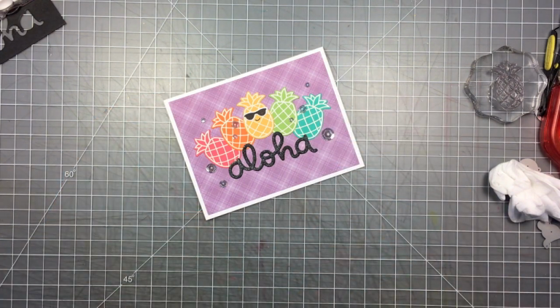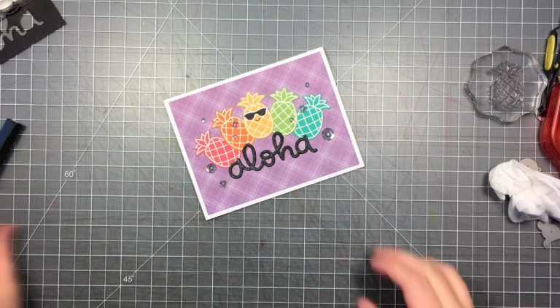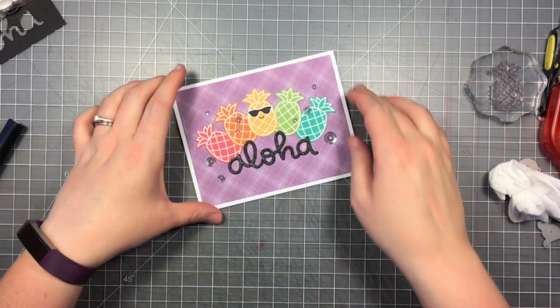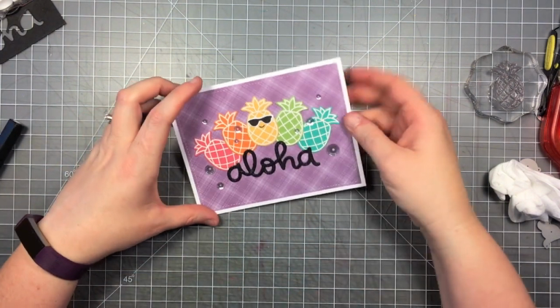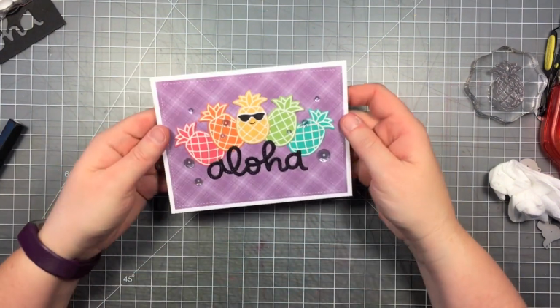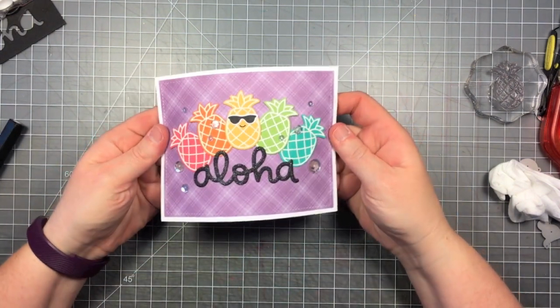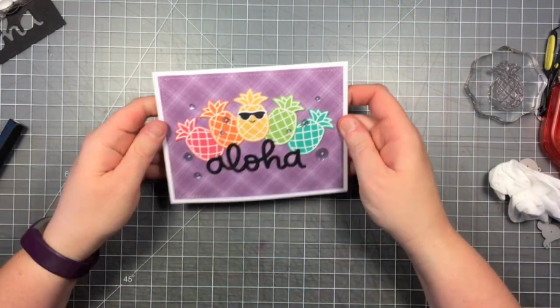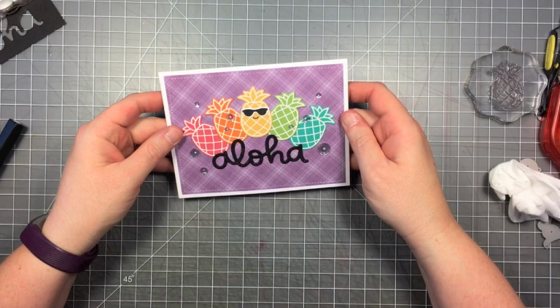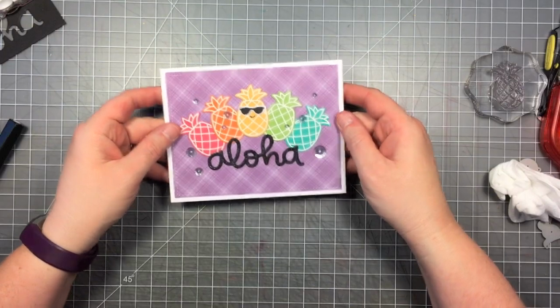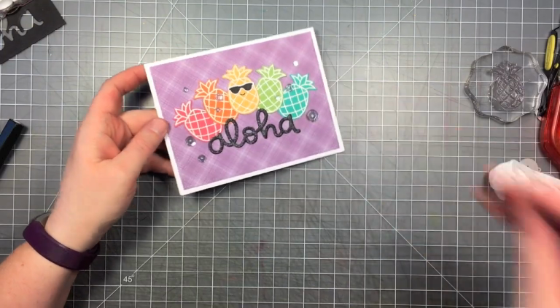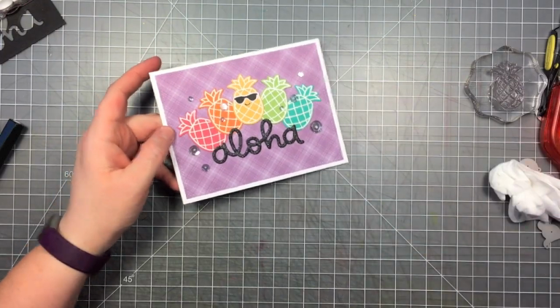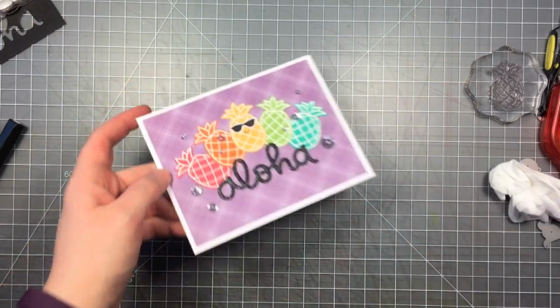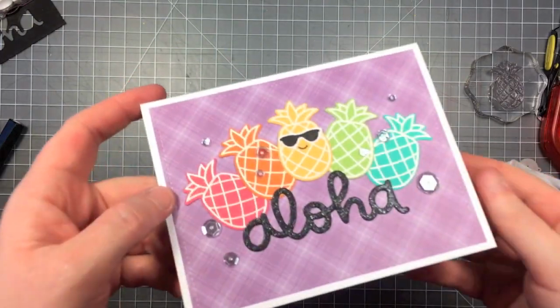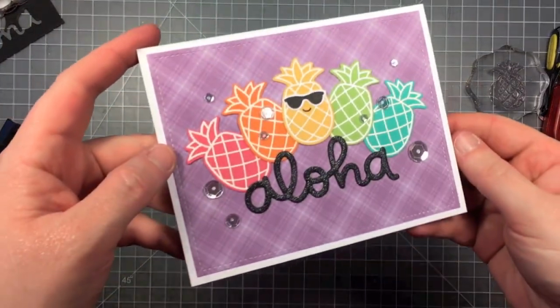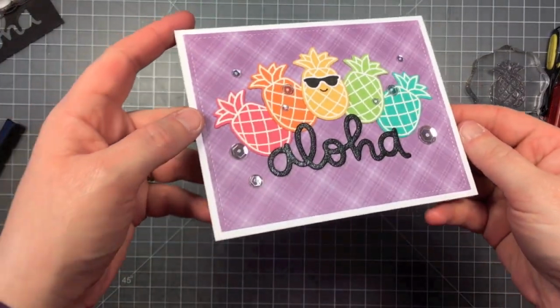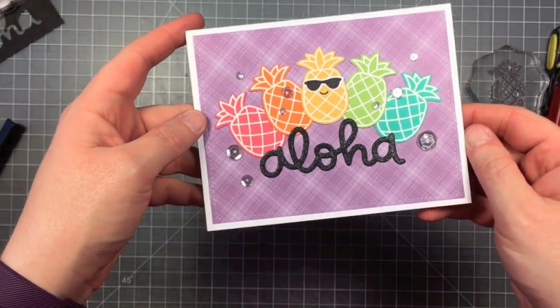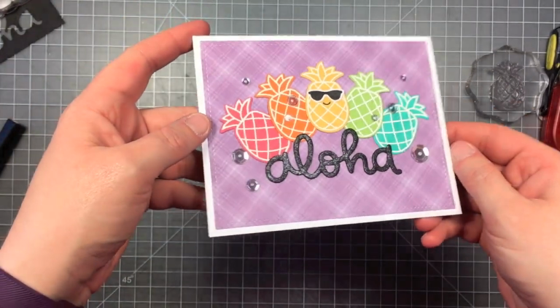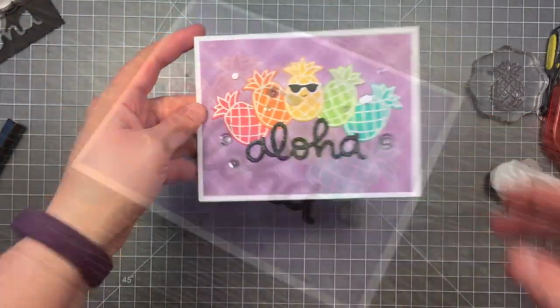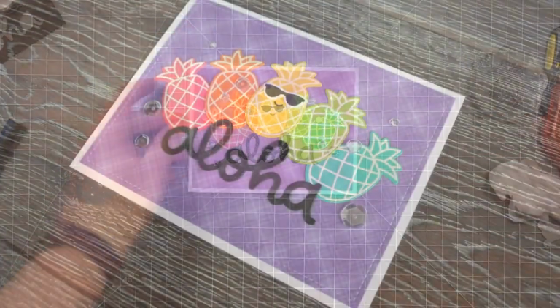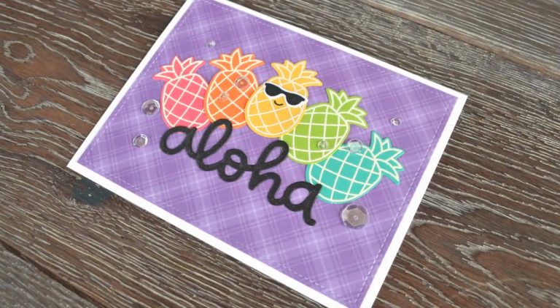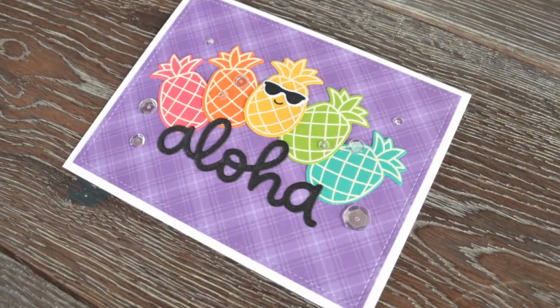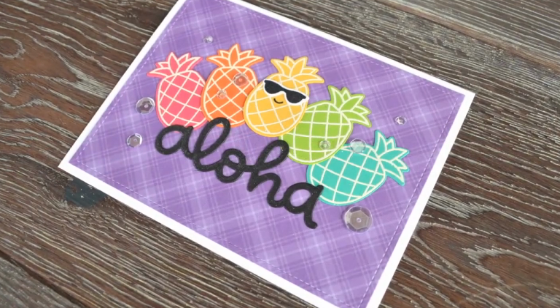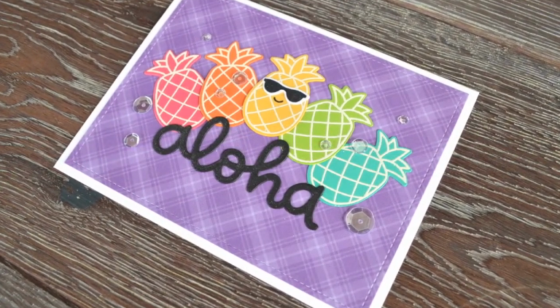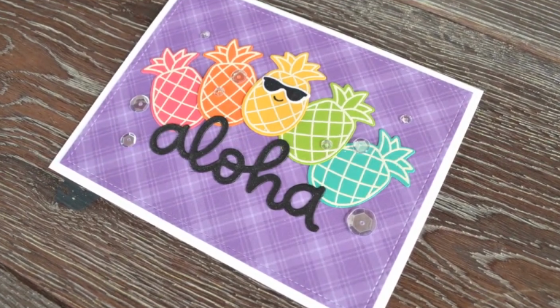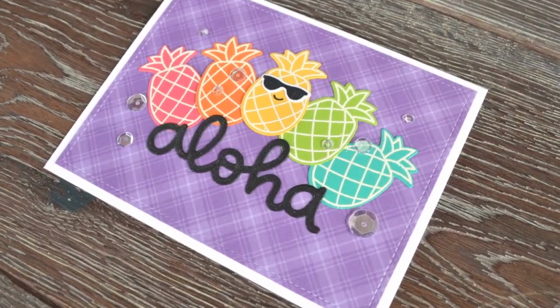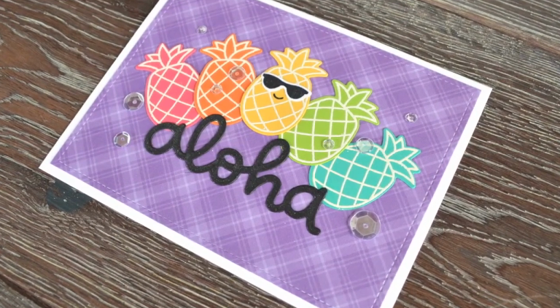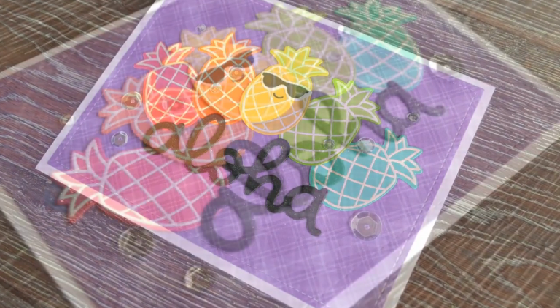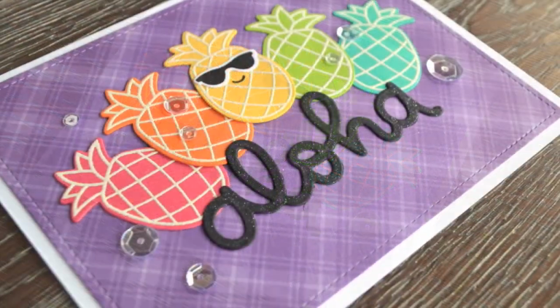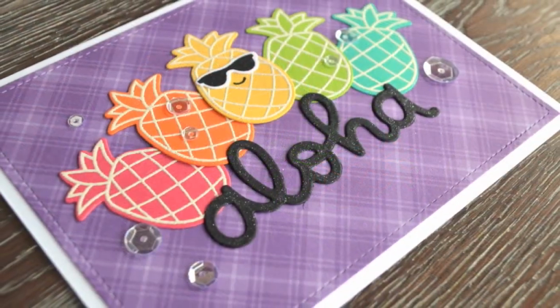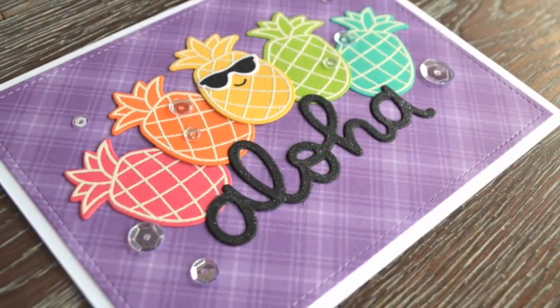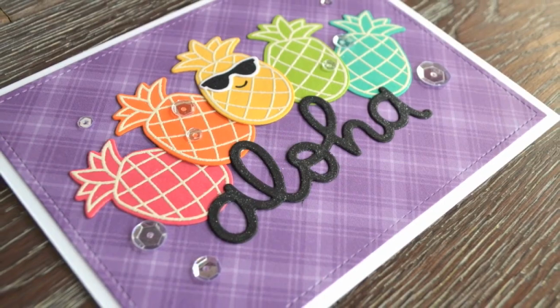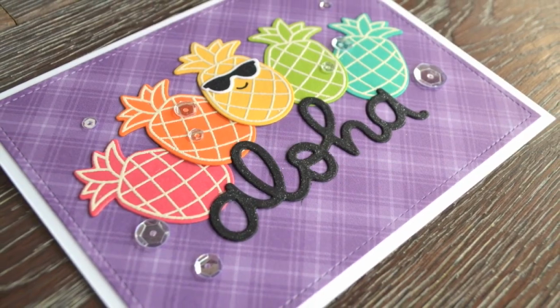And now my card is finished. When you get it in the light, you can really see the shimmer on that sentiment. Here's a closer look at that card. Thanks for watching — have an amazing day. Bye!